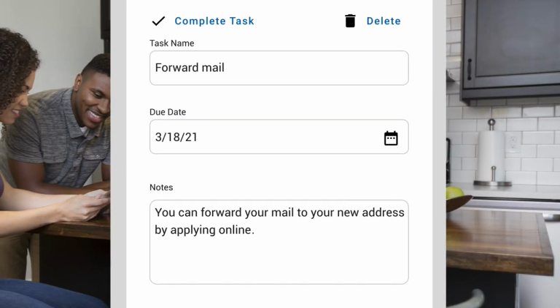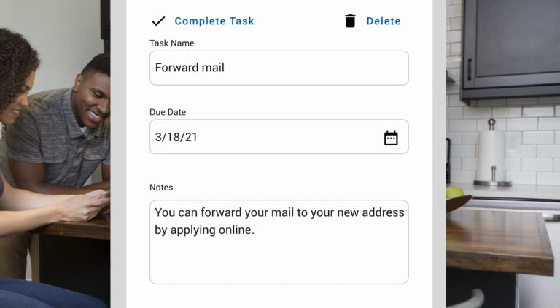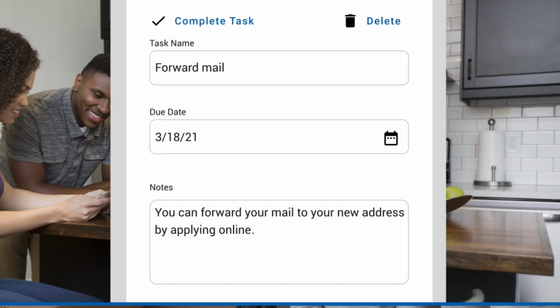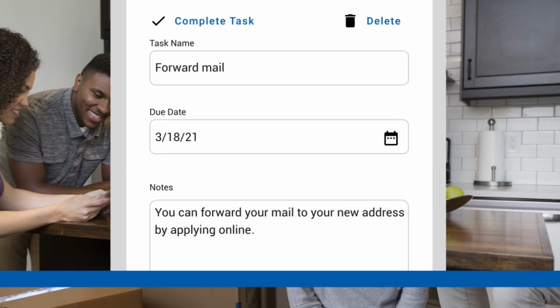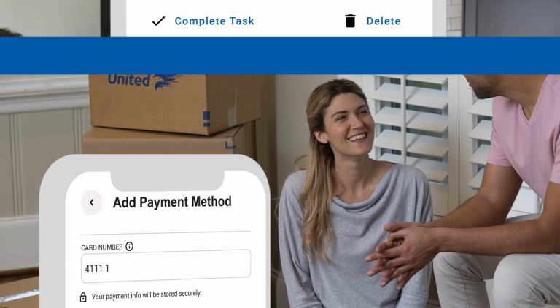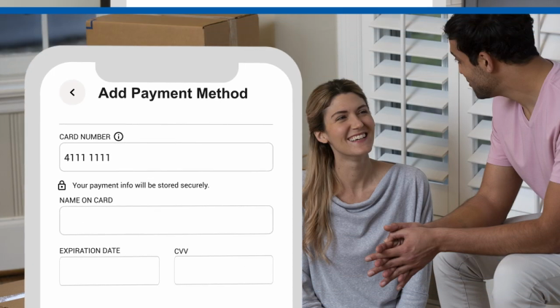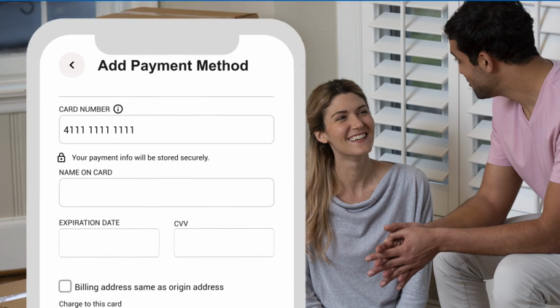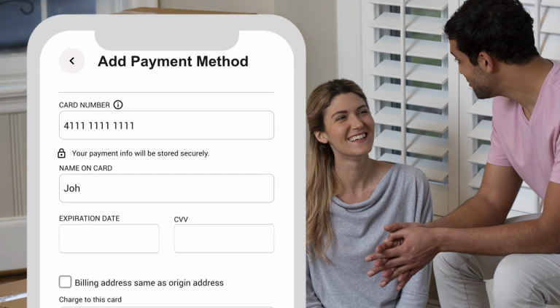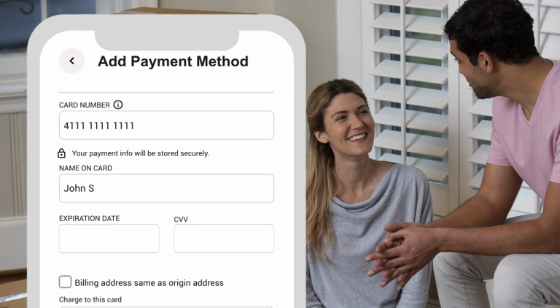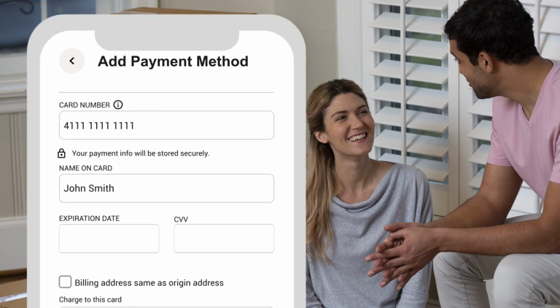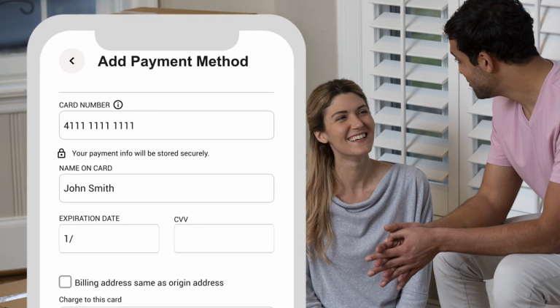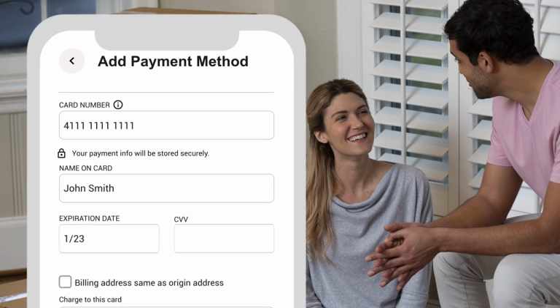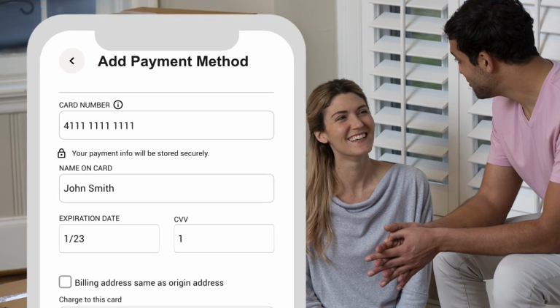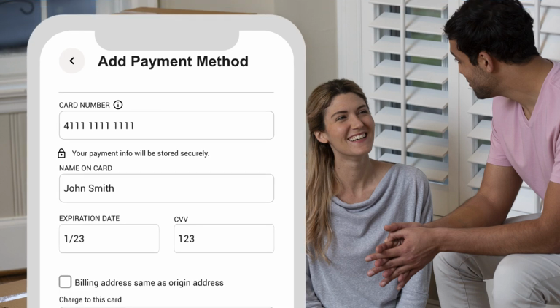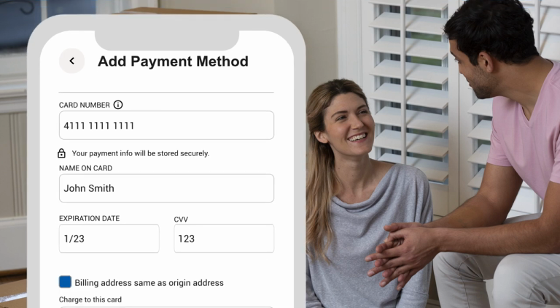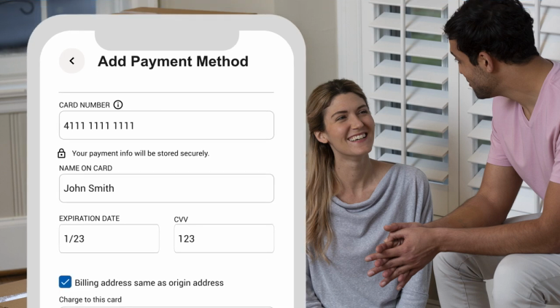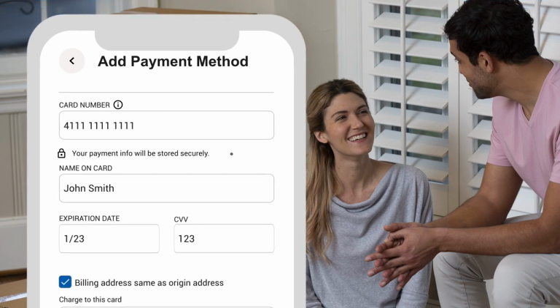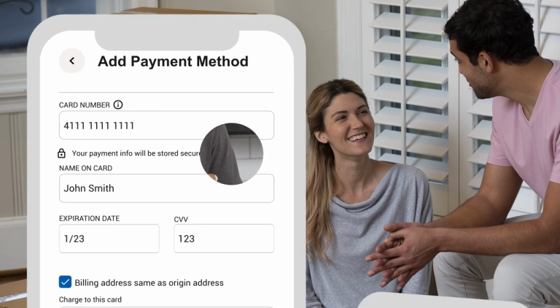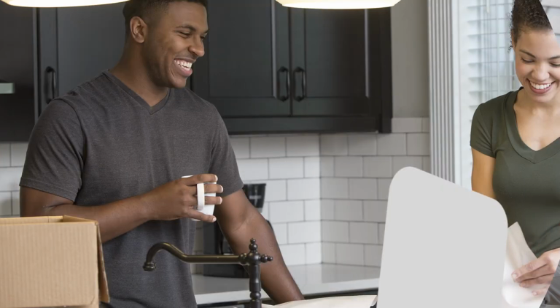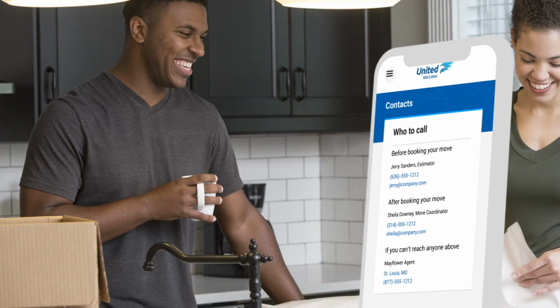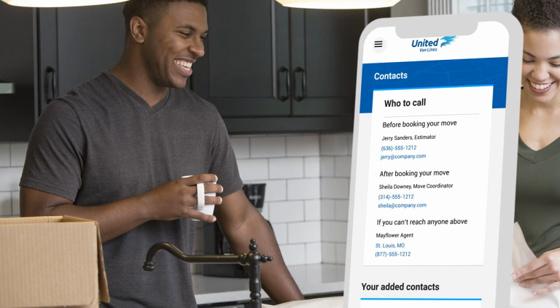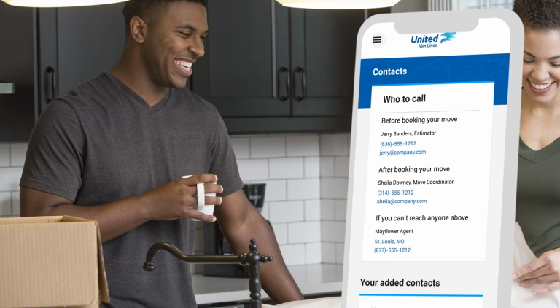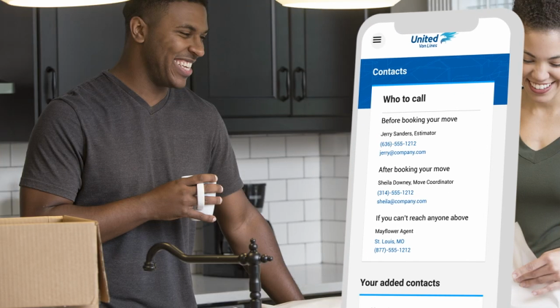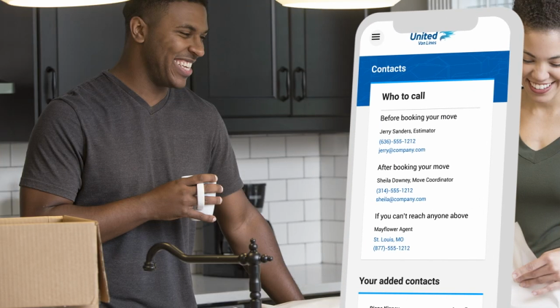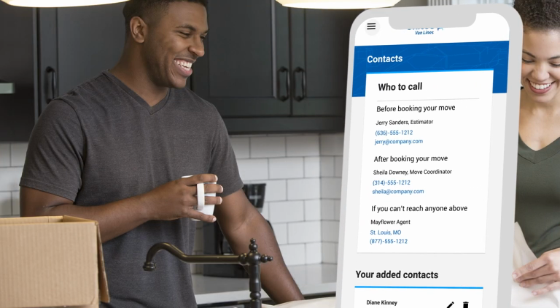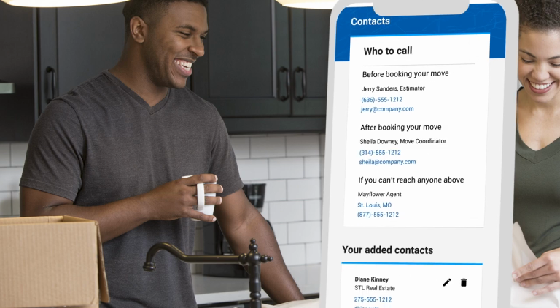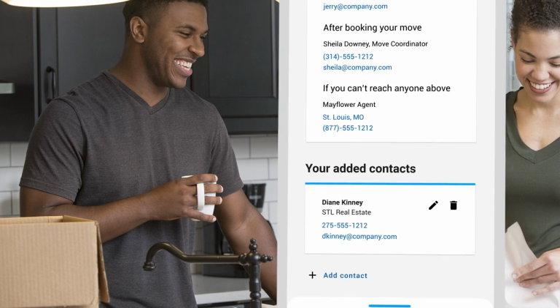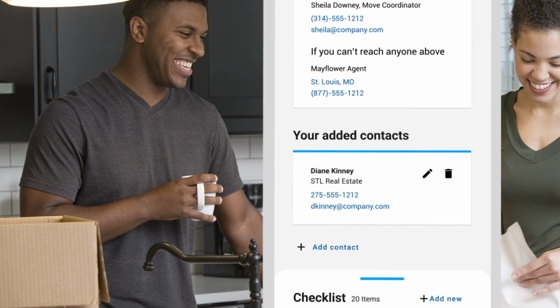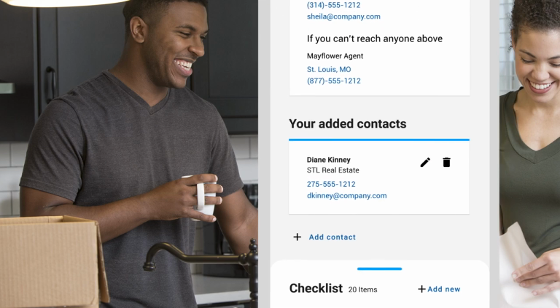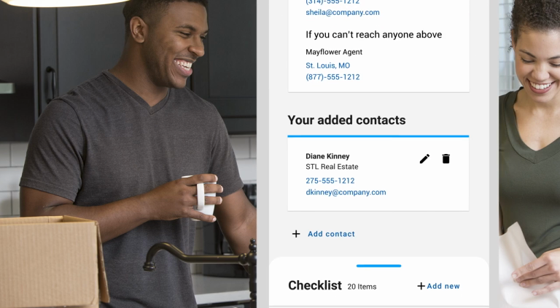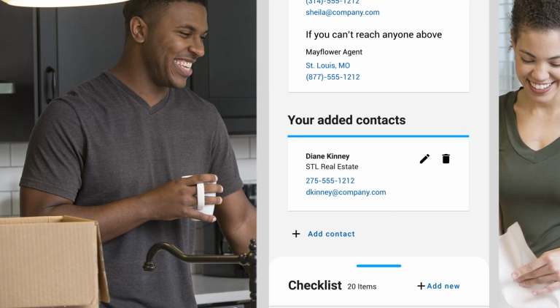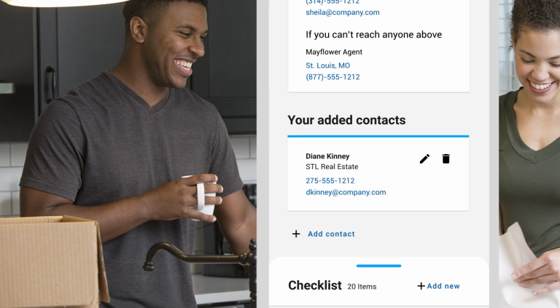The online booking feature streamlines your payment process, and you can organize all your moving contacts for quick and easy access to helpful support.